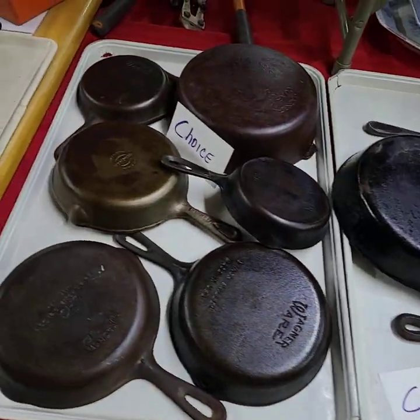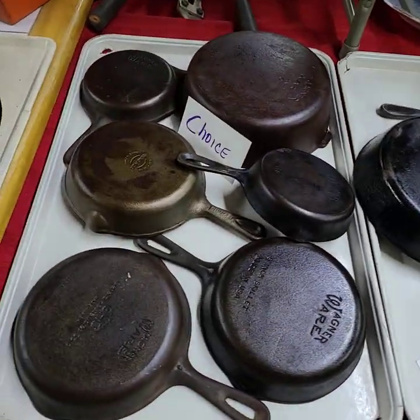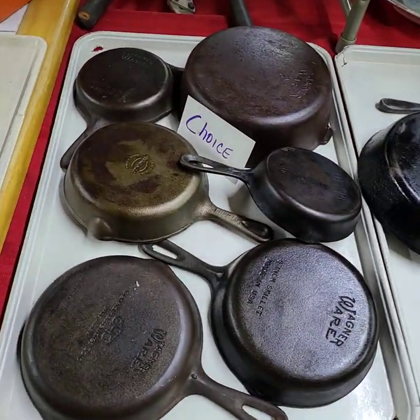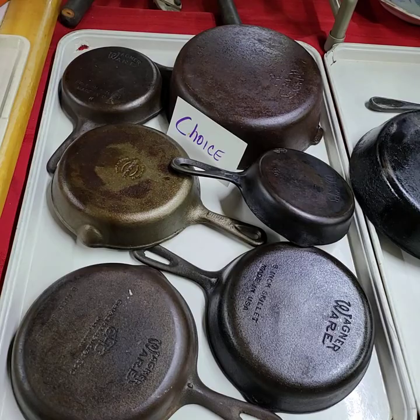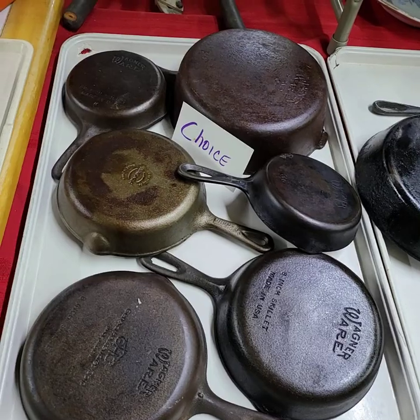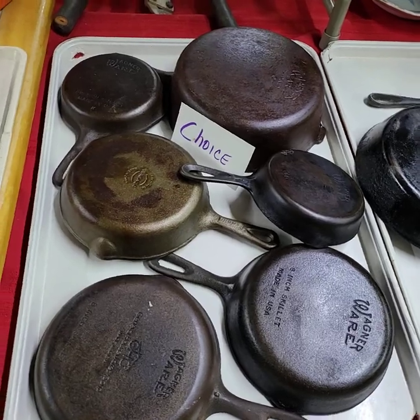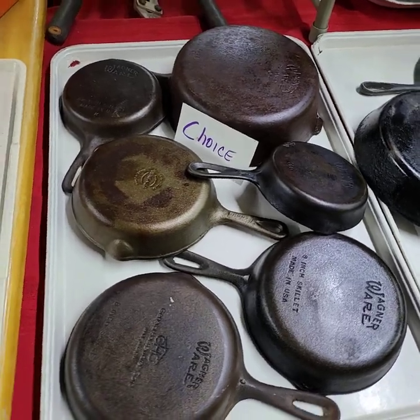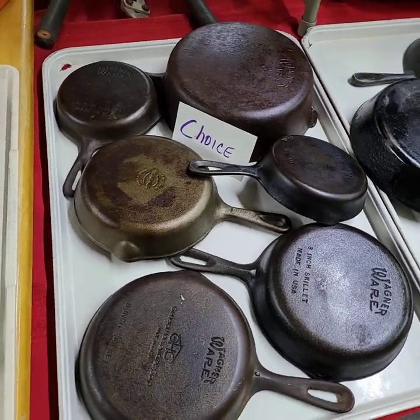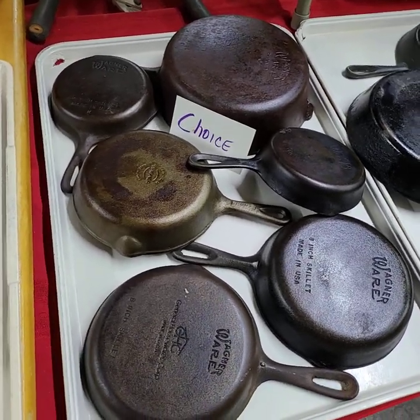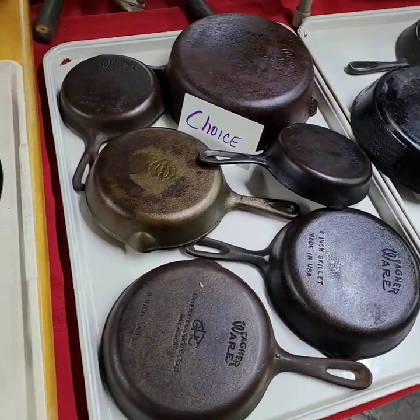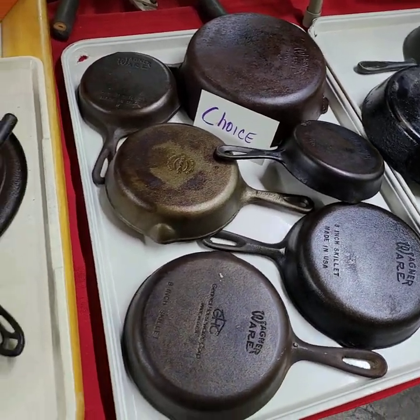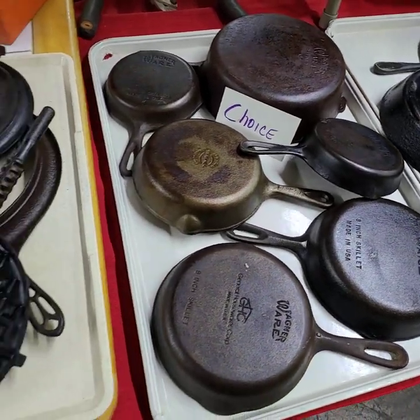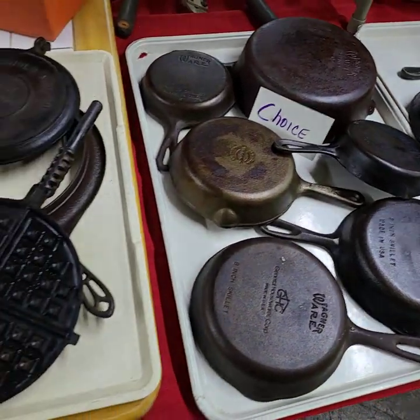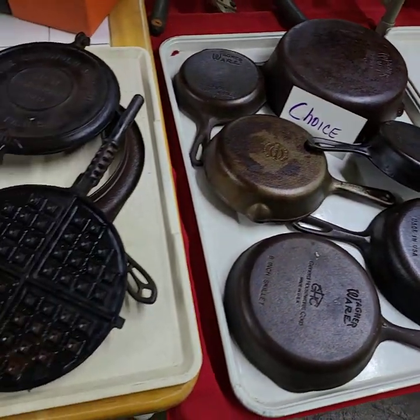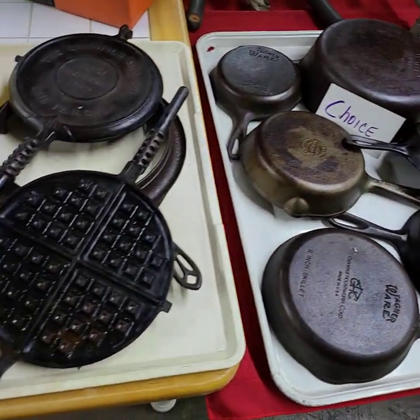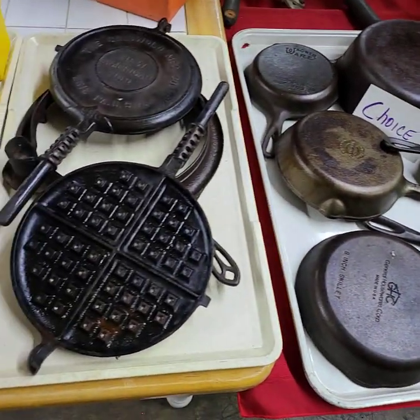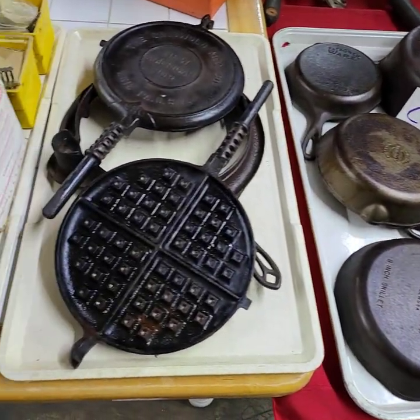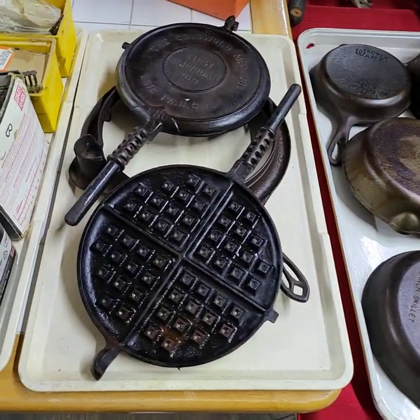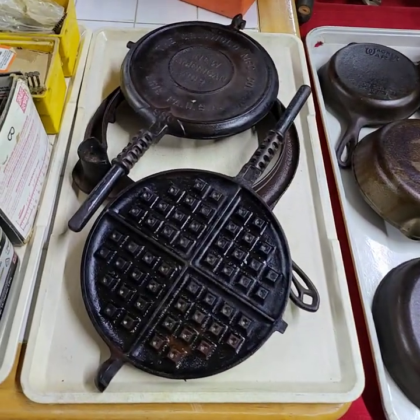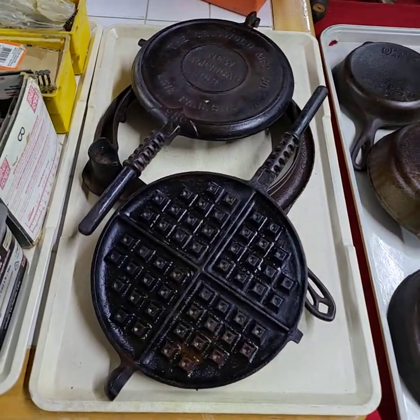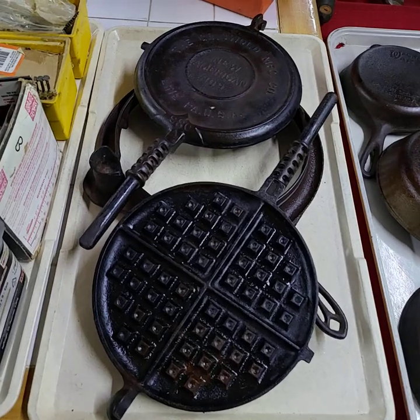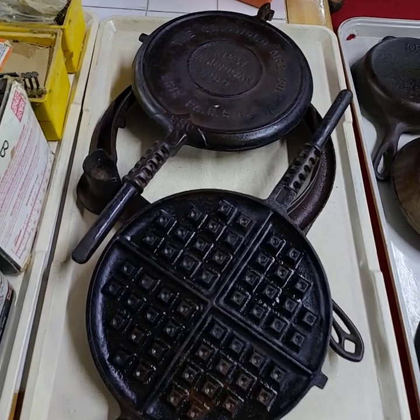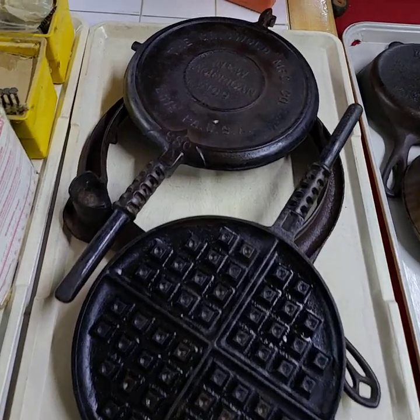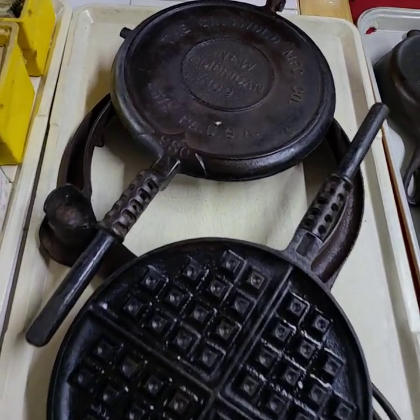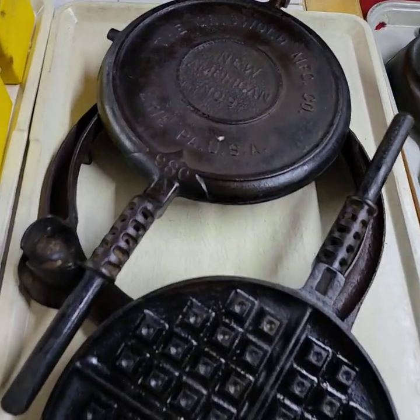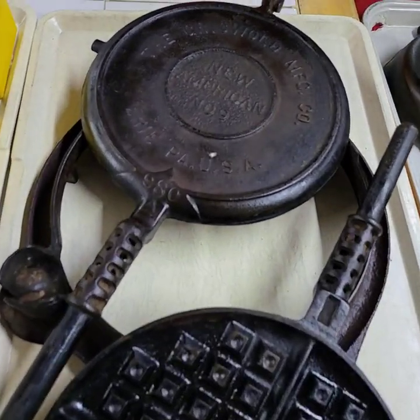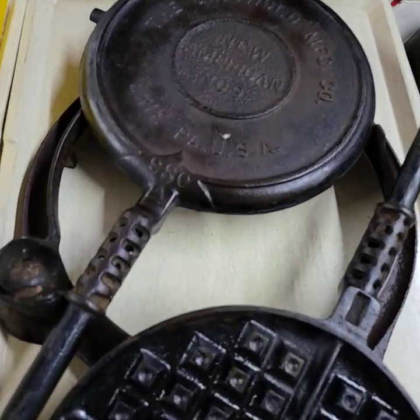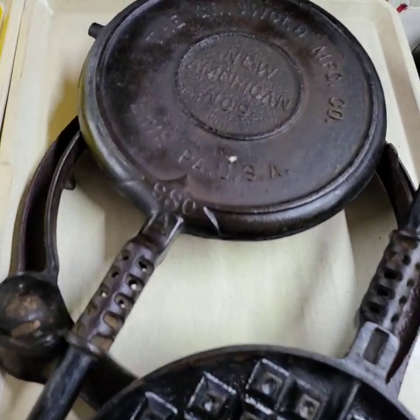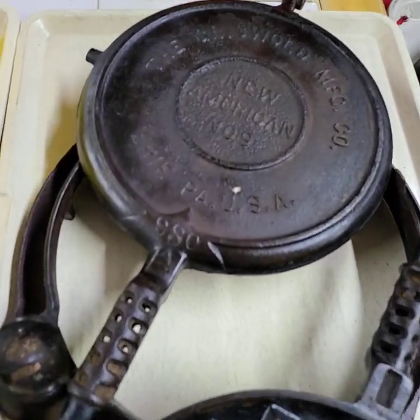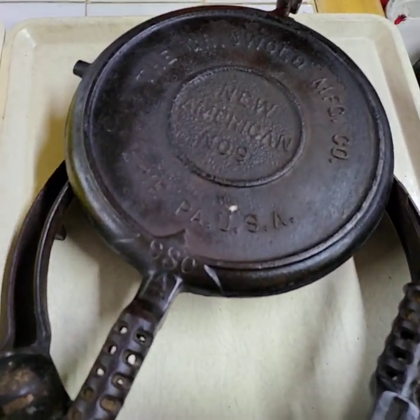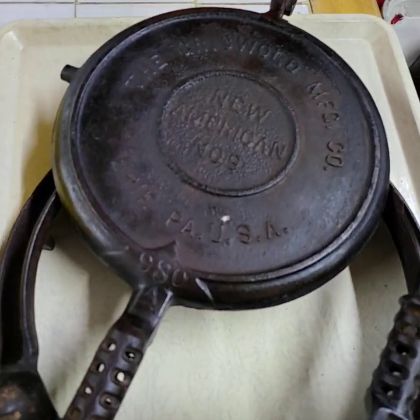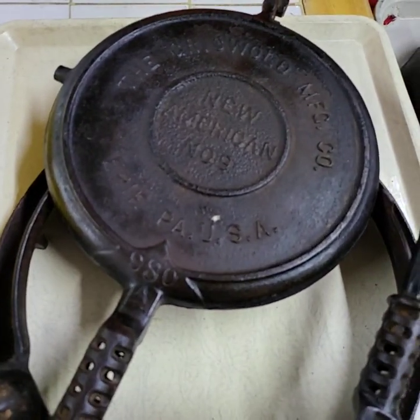These are all Wagner there. And we have a Griswold waffle iron — it's a number nine, item 980.